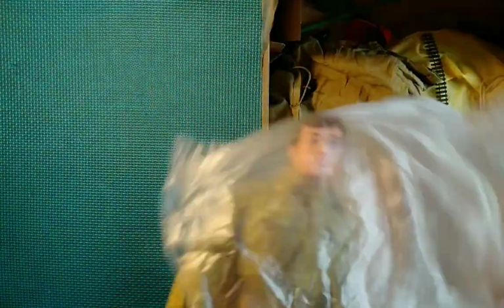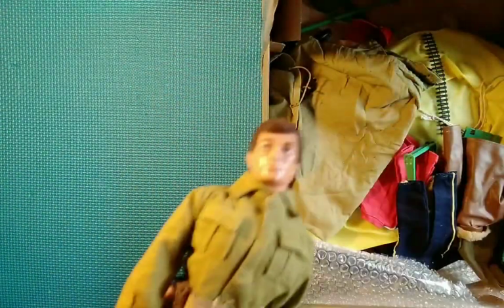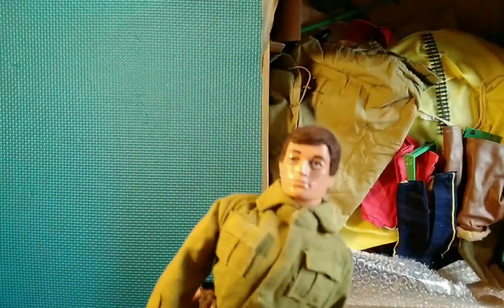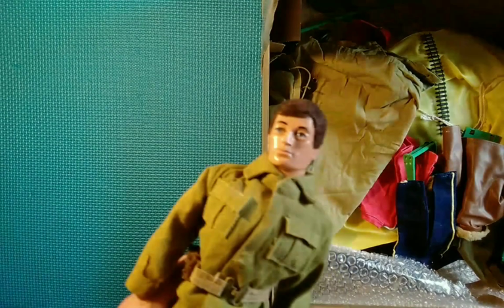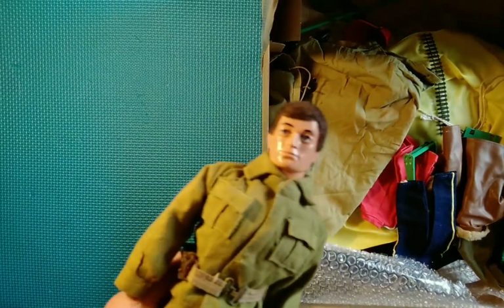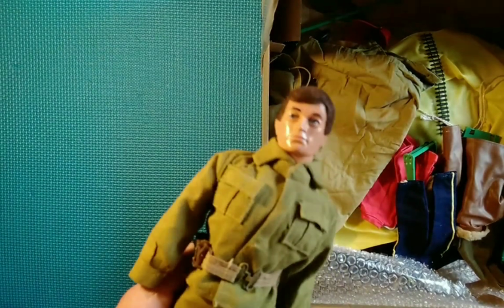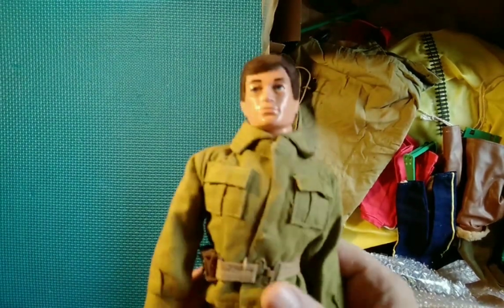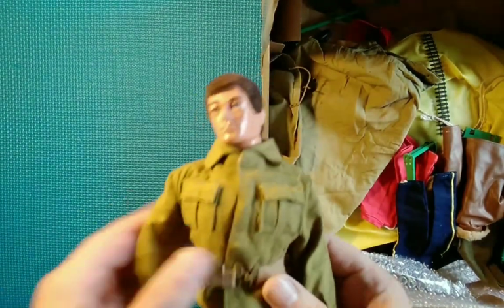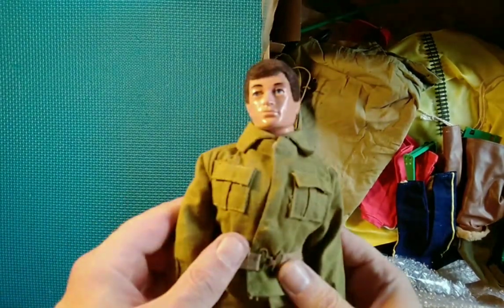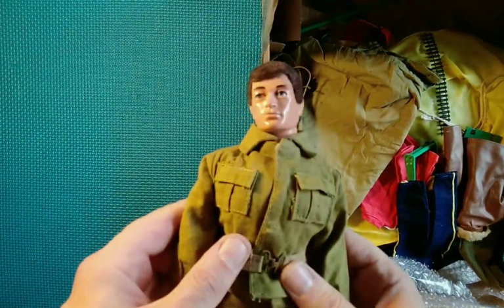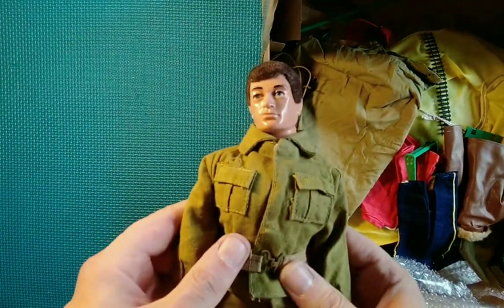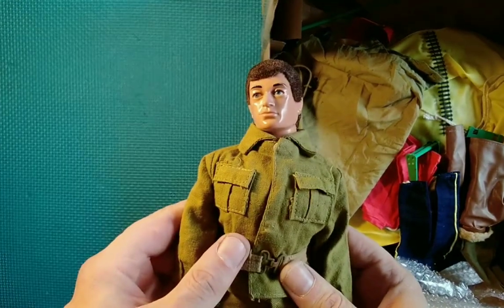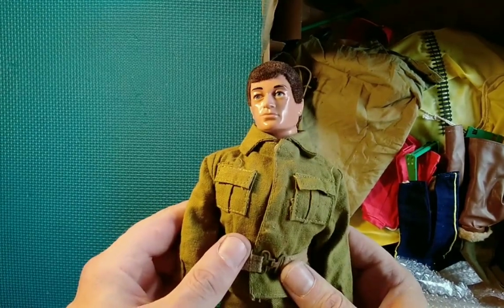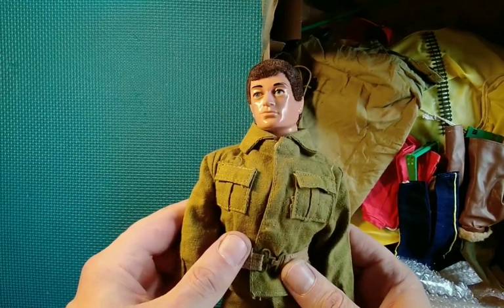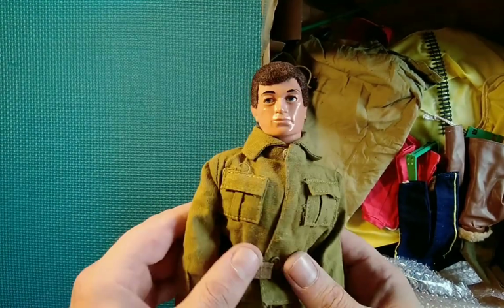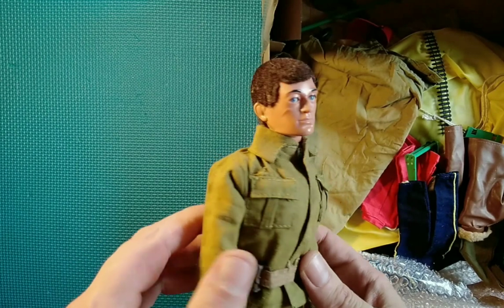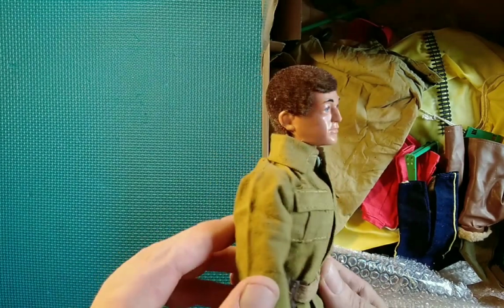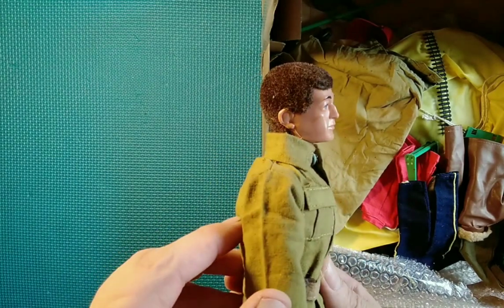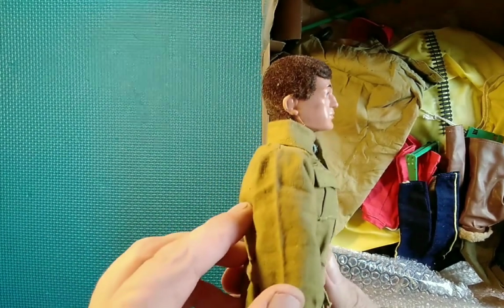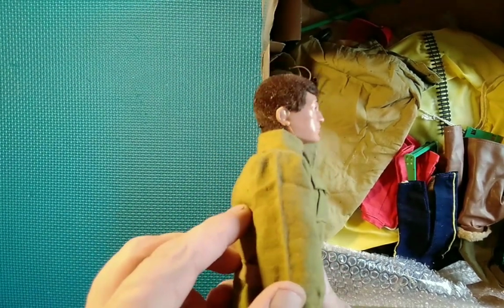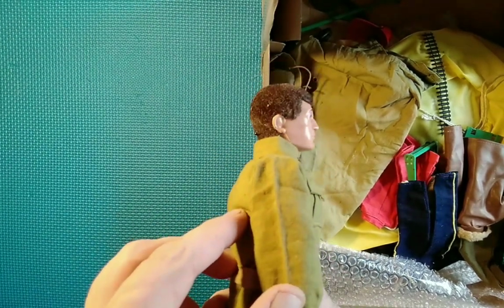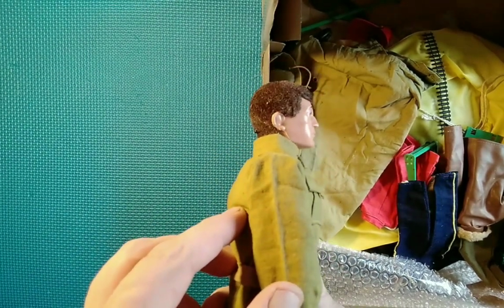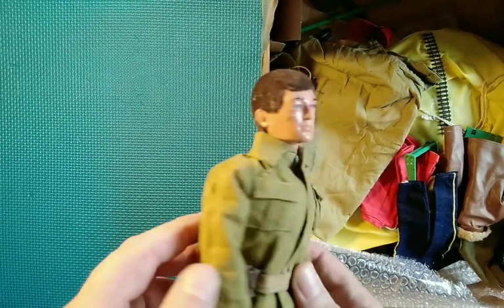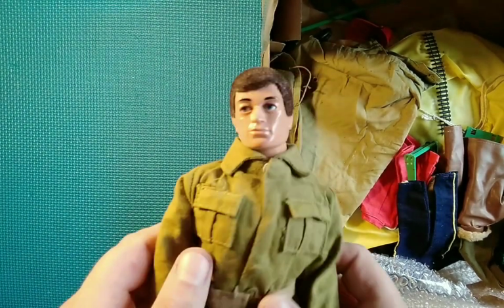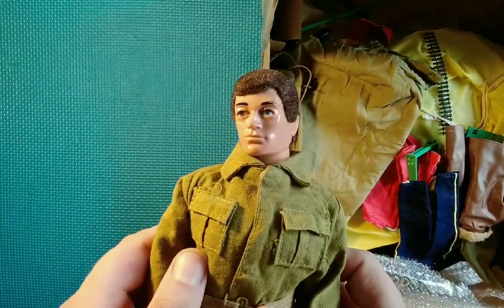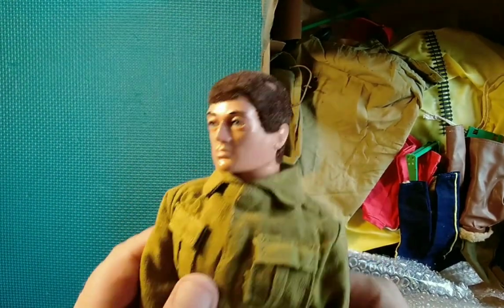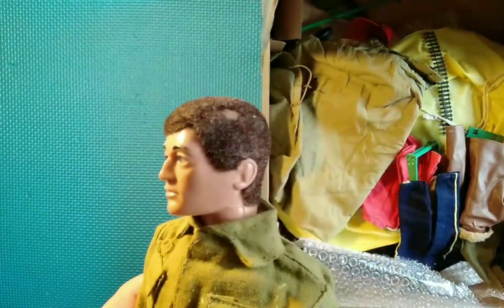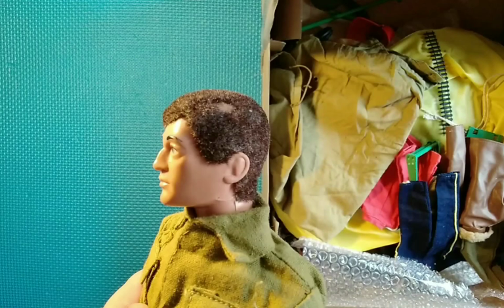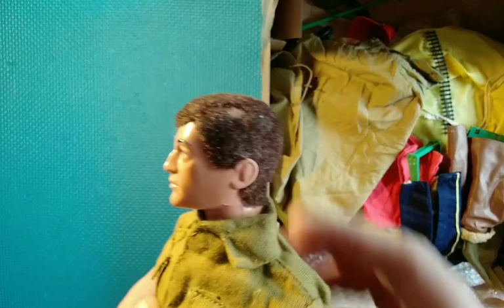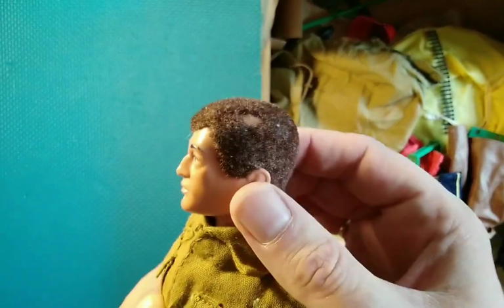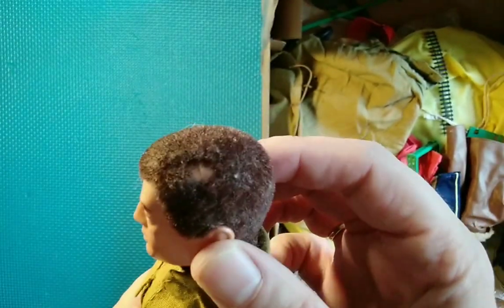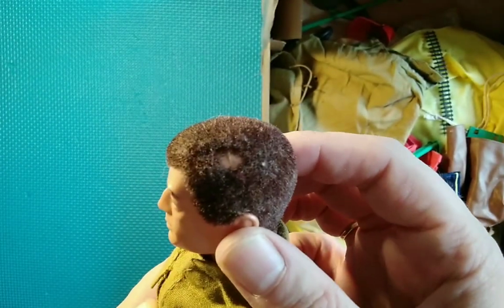First off, take a look at the Action Man — he seems to be in reasonably good shape, with a bald spot there on his head.